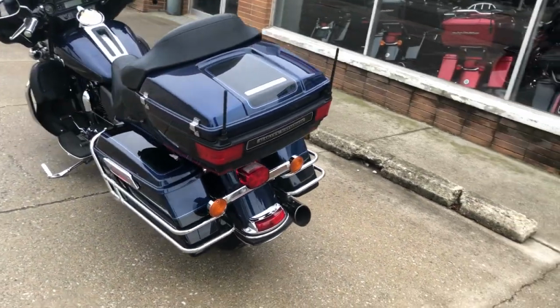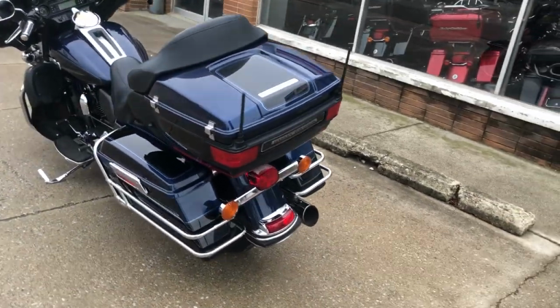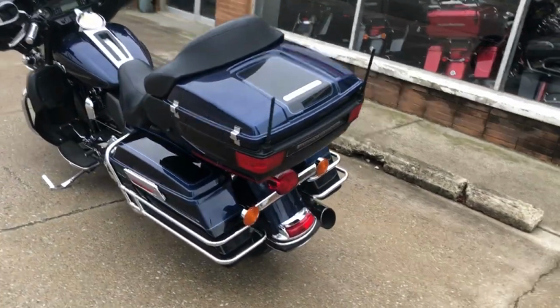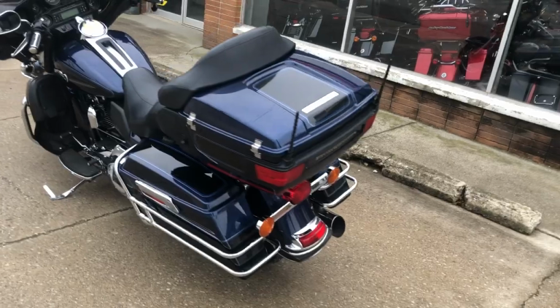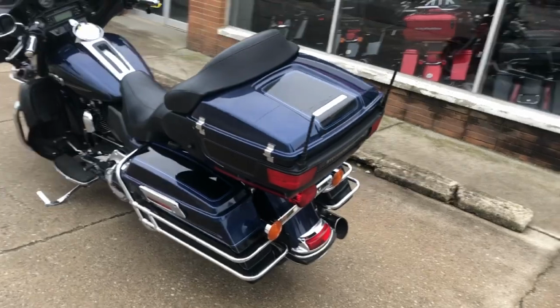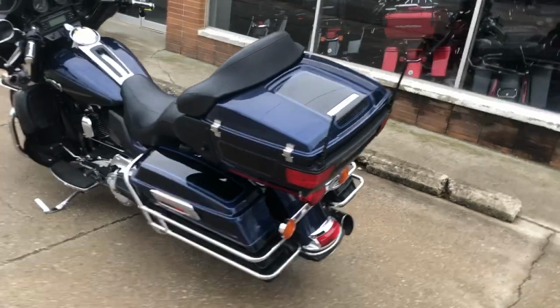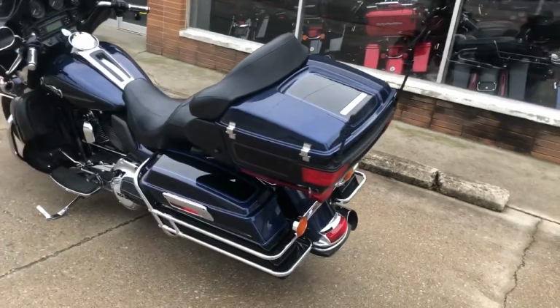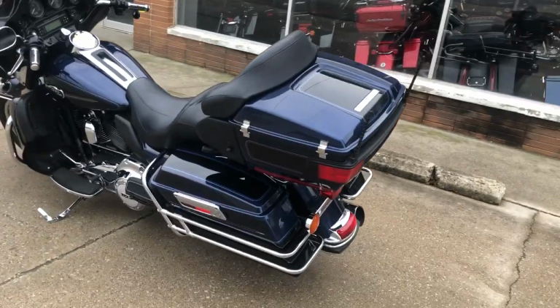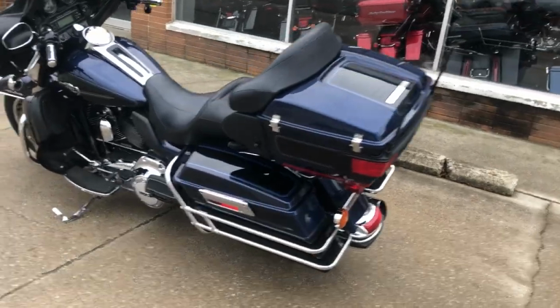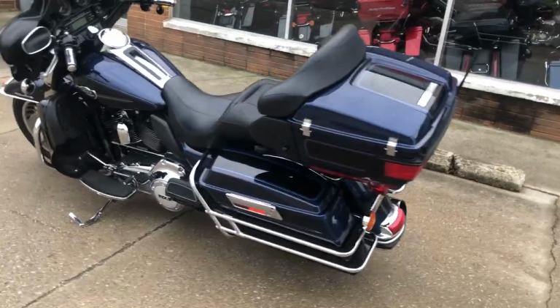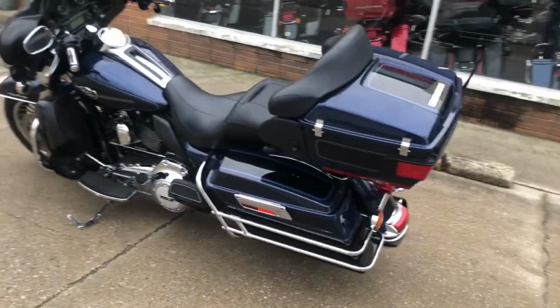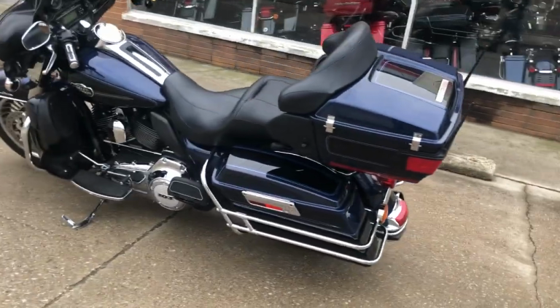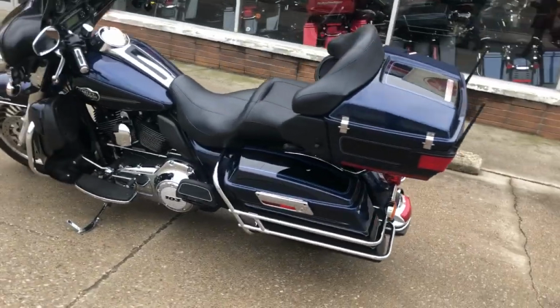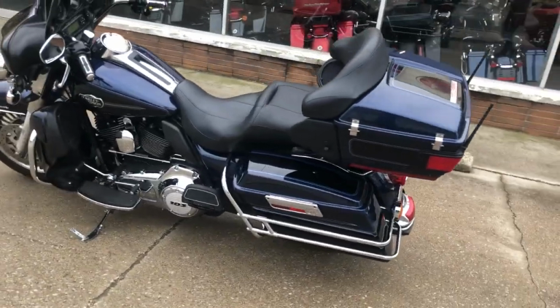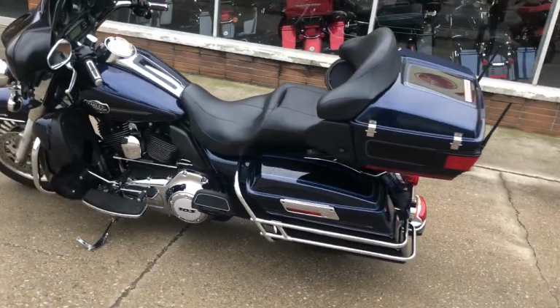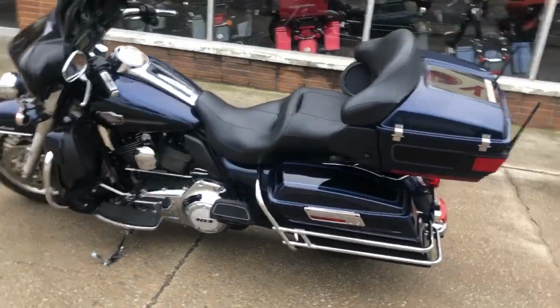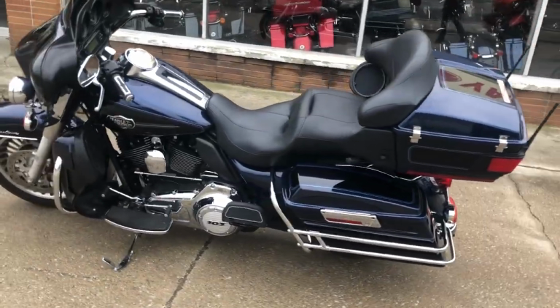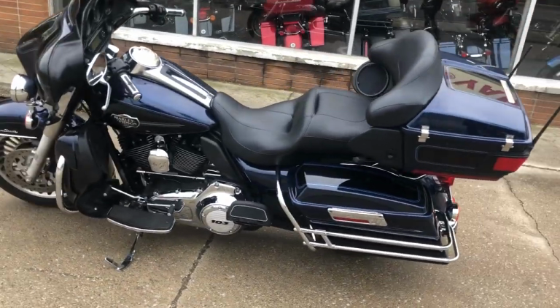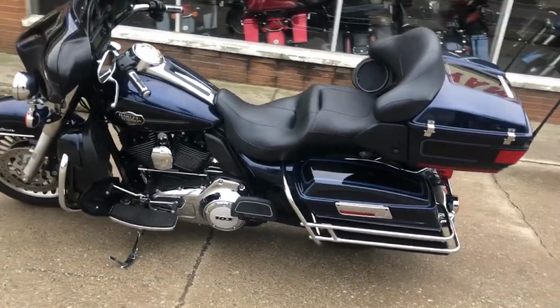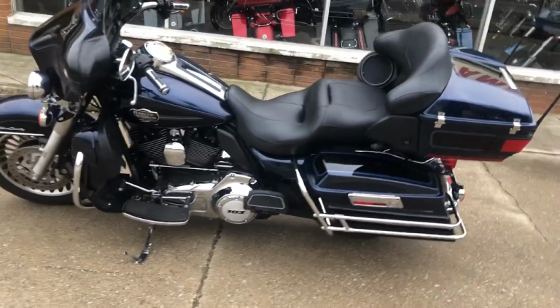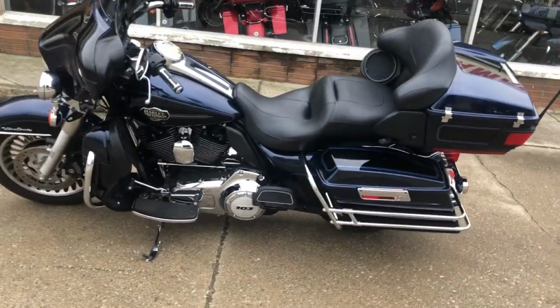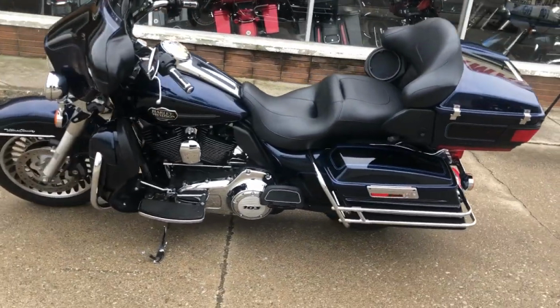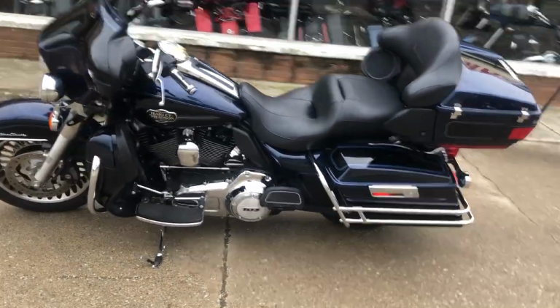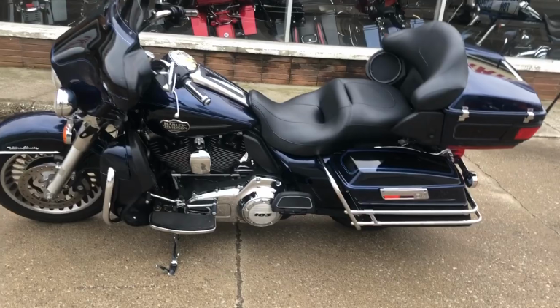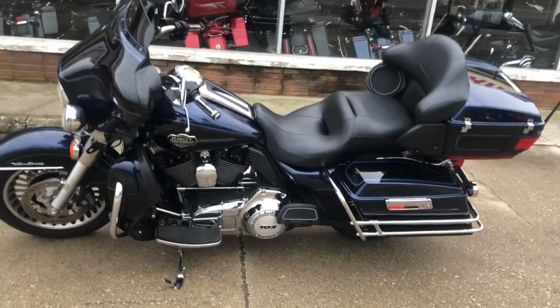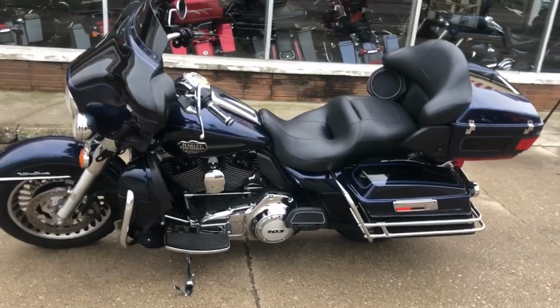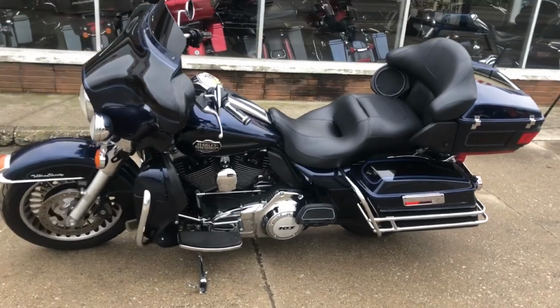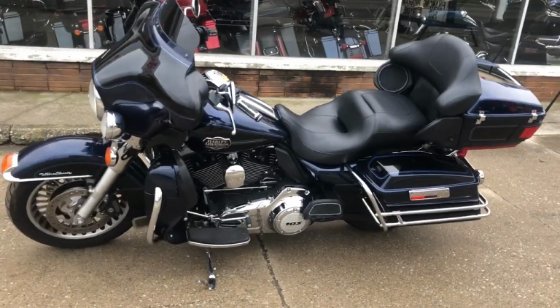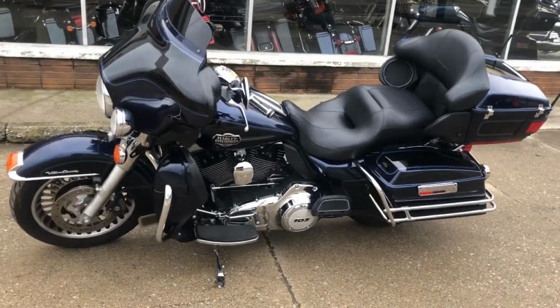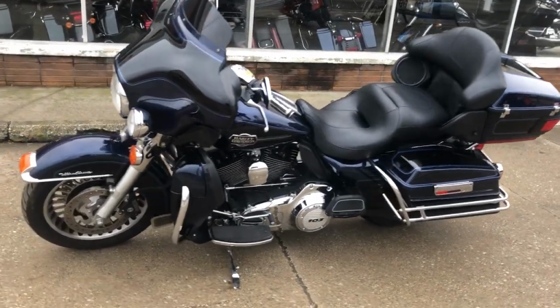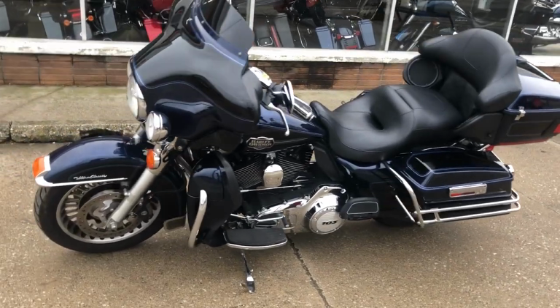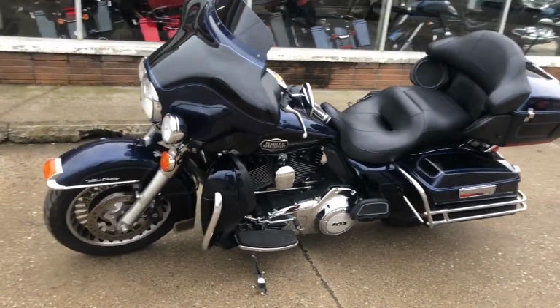It runs strong, everything works and needs nothing. Just been serviced at the dealership, inspected, all fluids changed, and there's a warranty available.